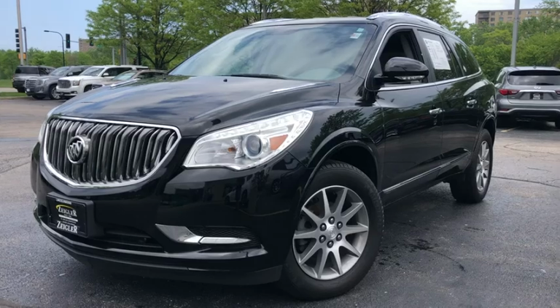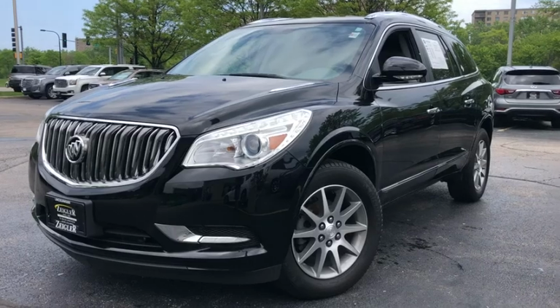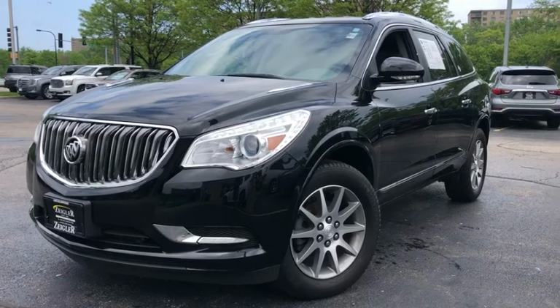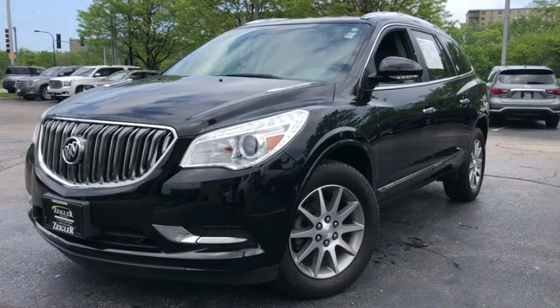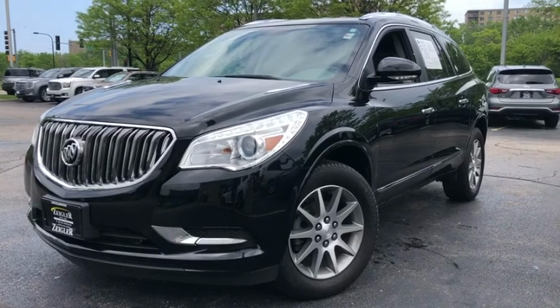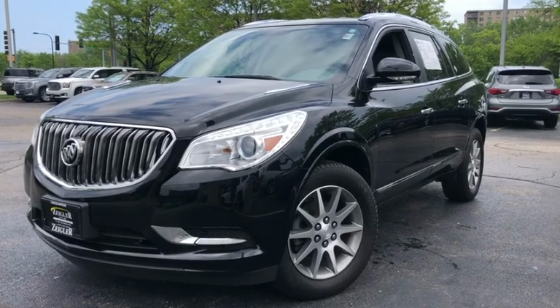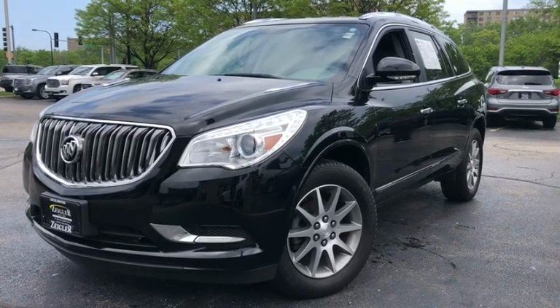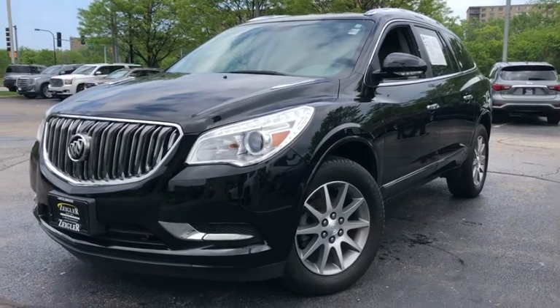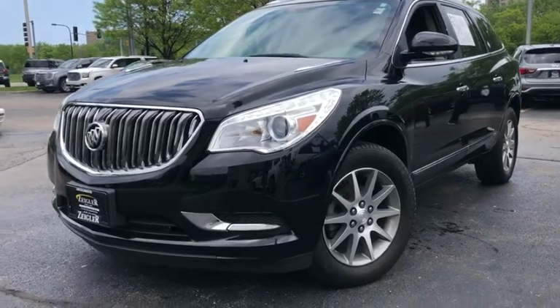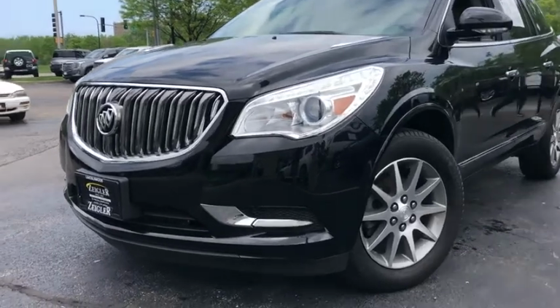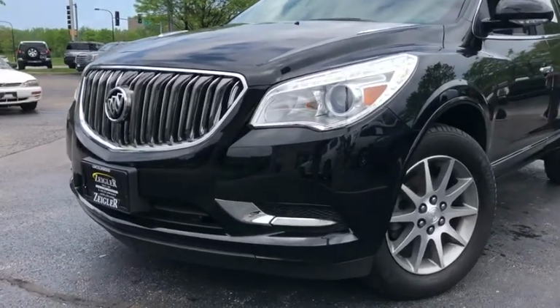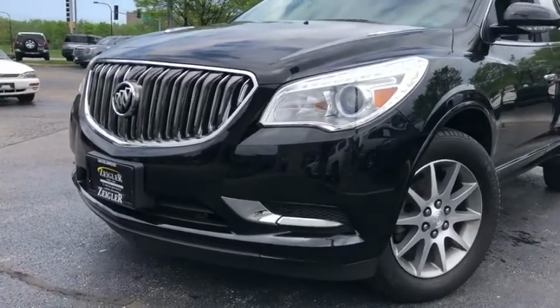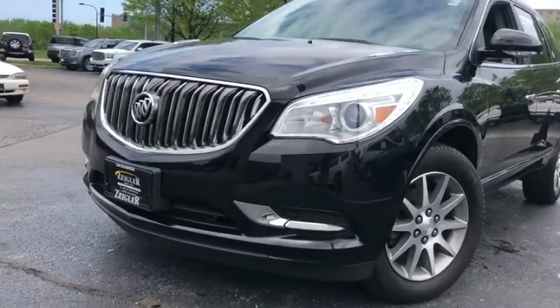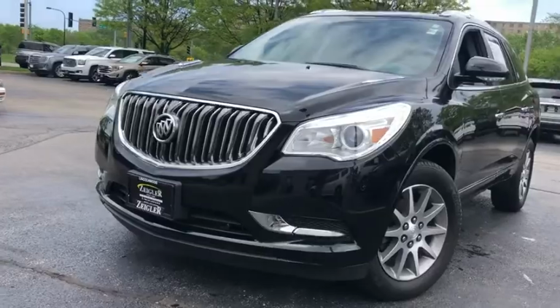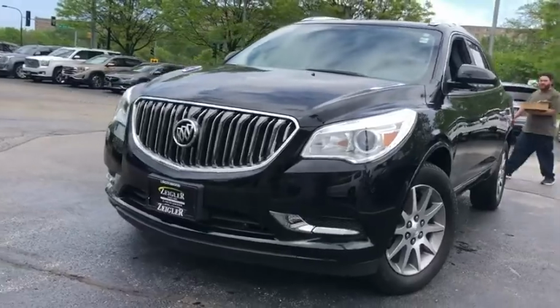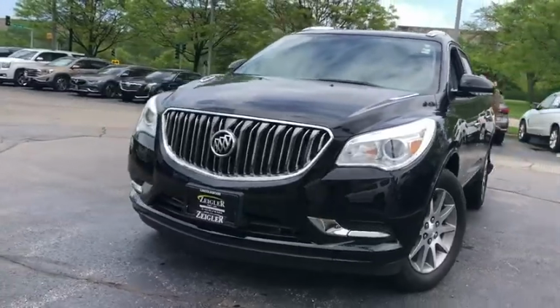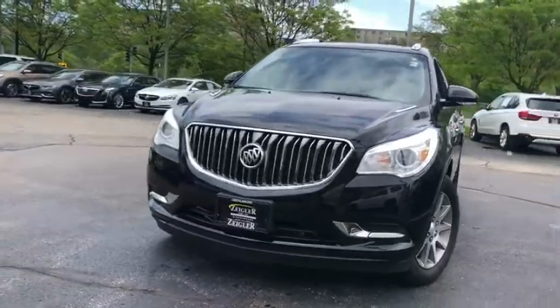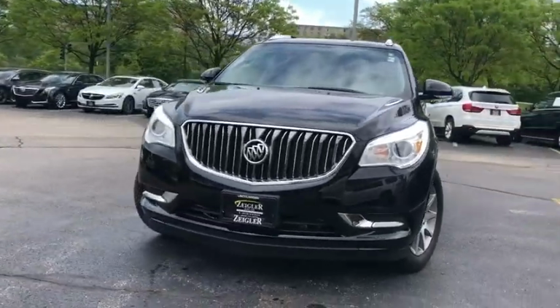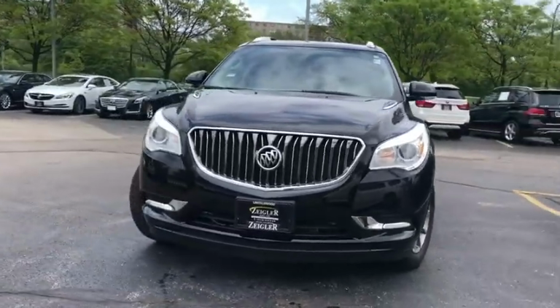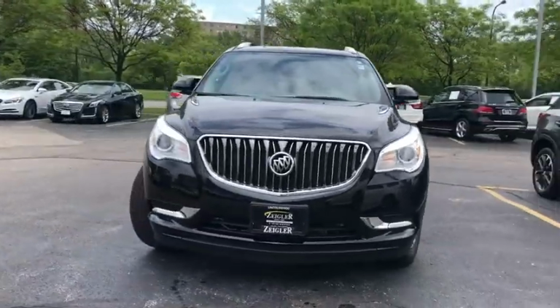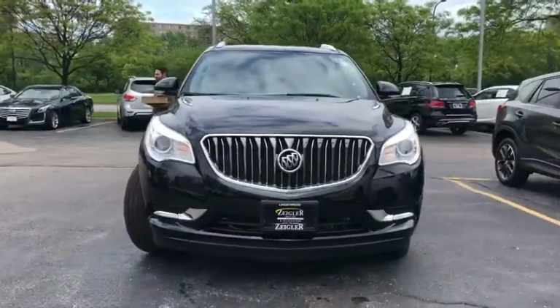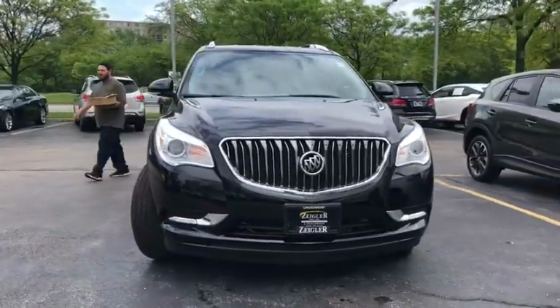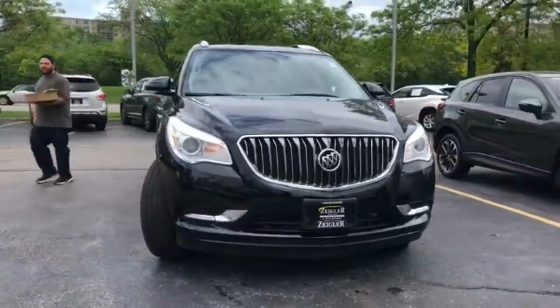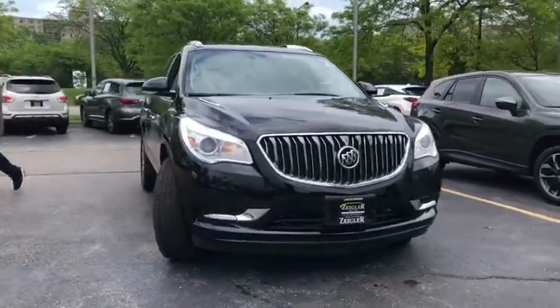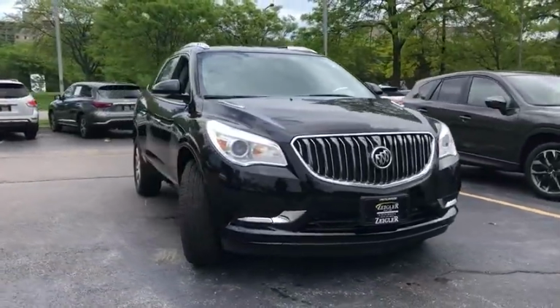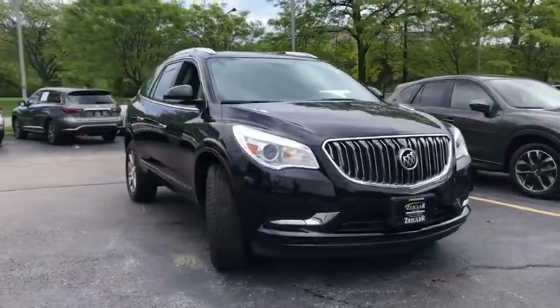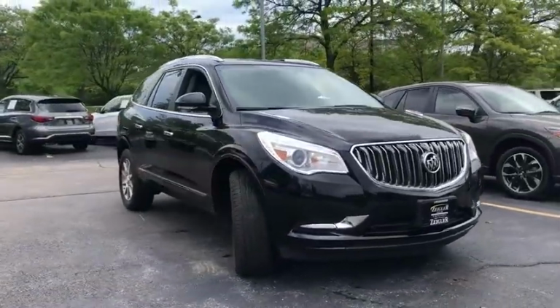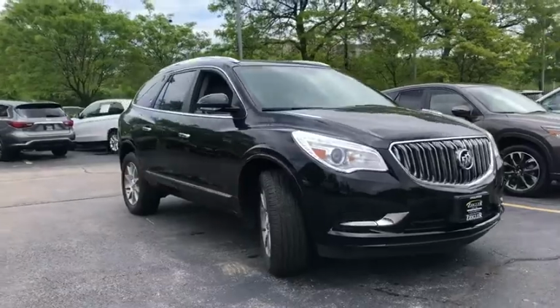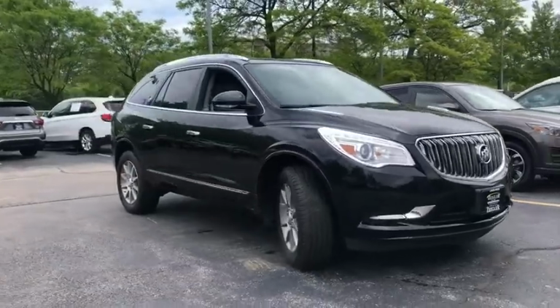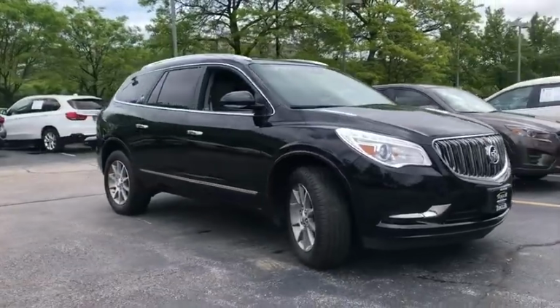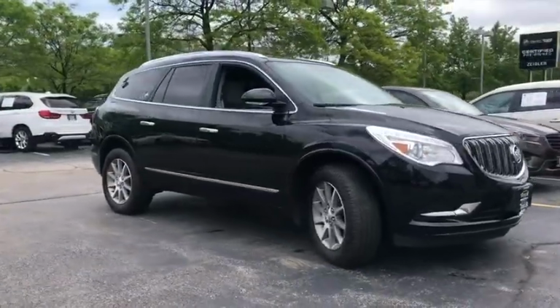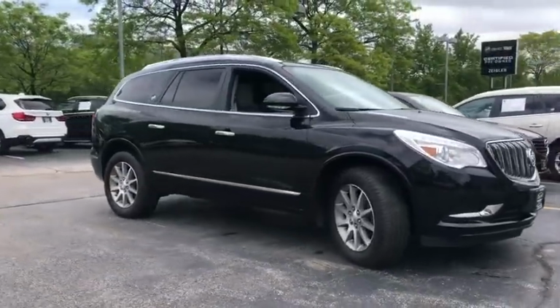2016 Buick Enclave. The Enclave offers three rows of seats standard. Not only is it roomy and stylish, but Buick really did its homework on this vehicle. They did not cut any corners.